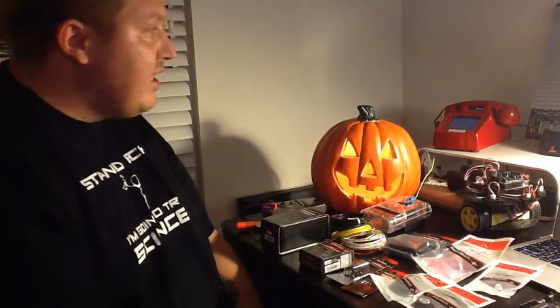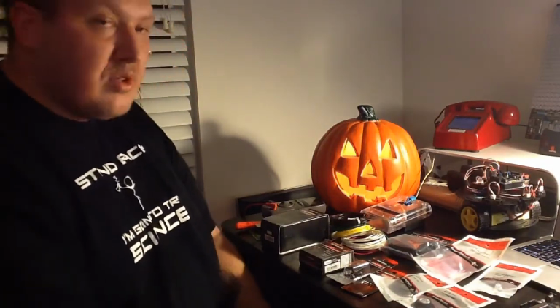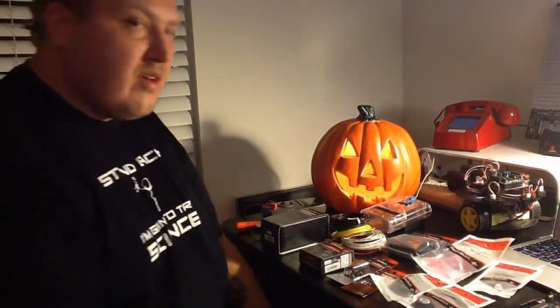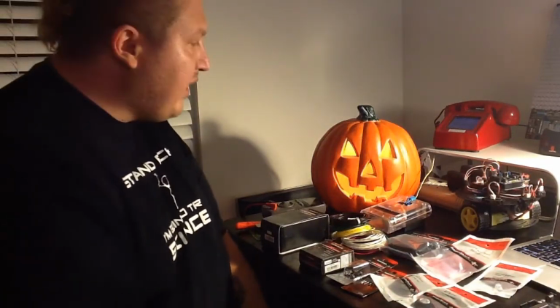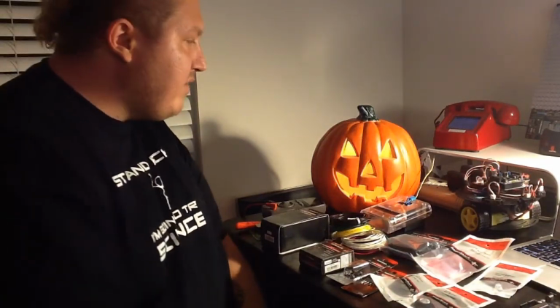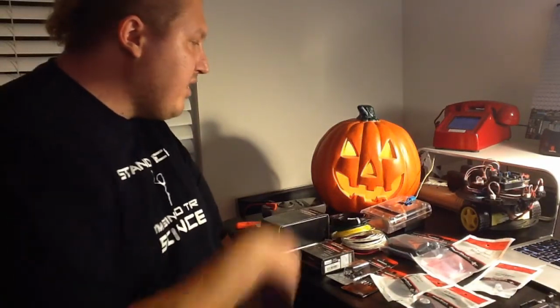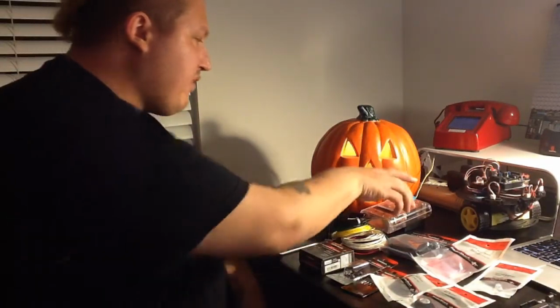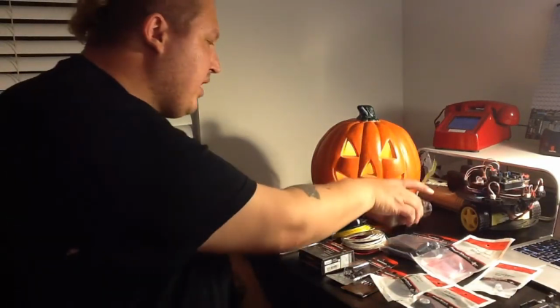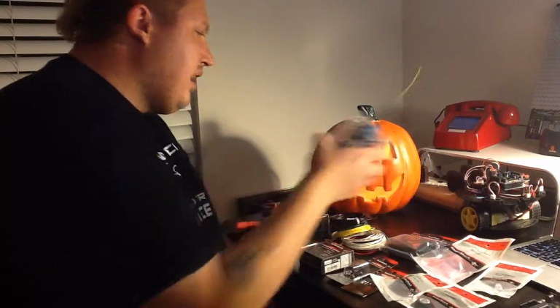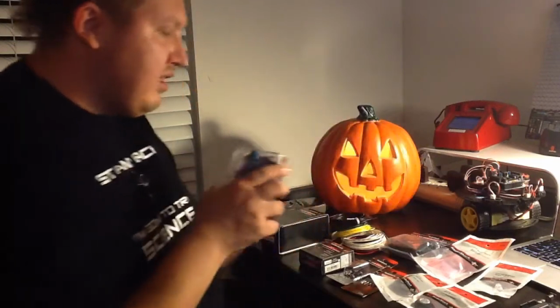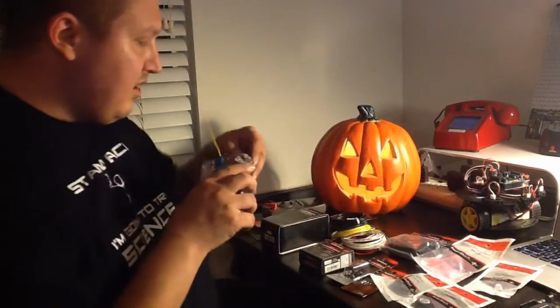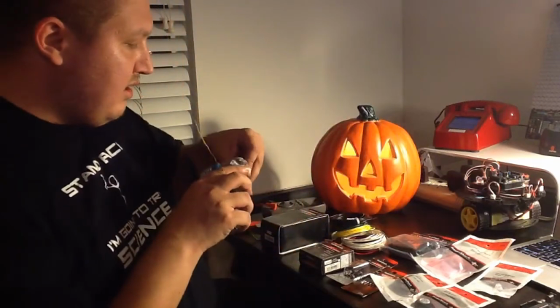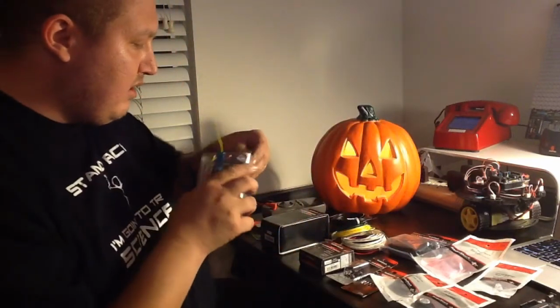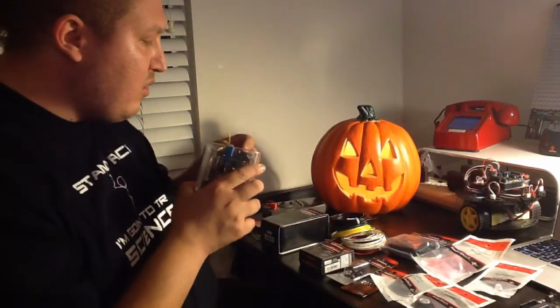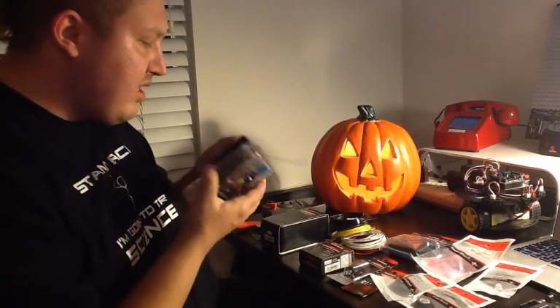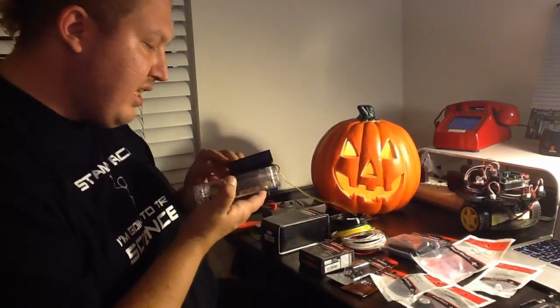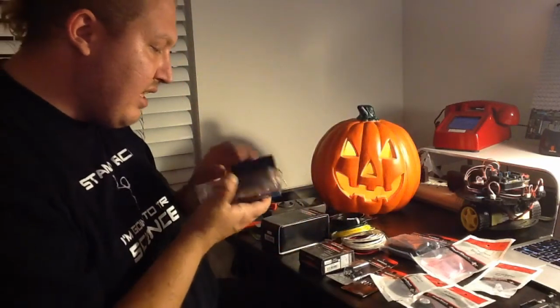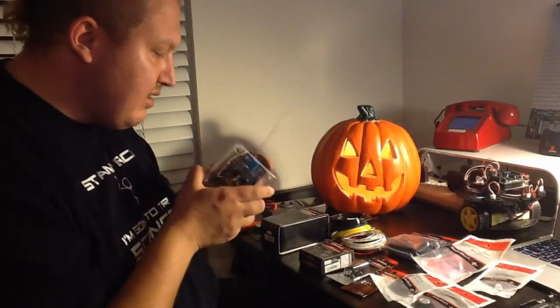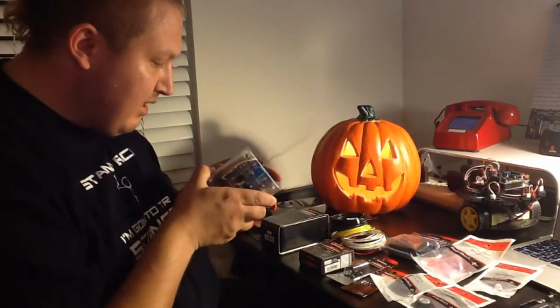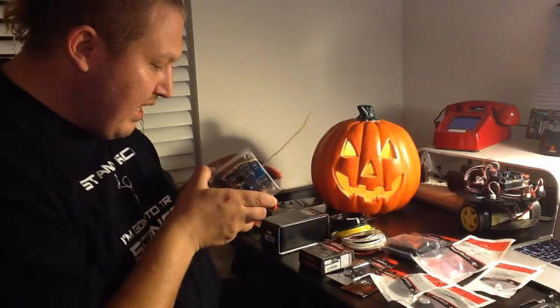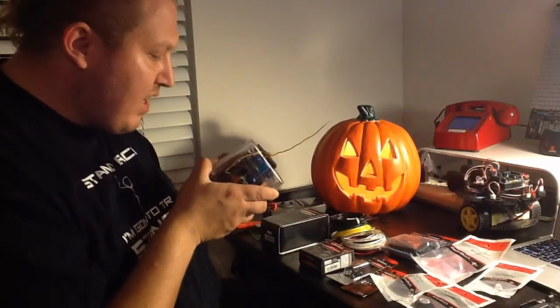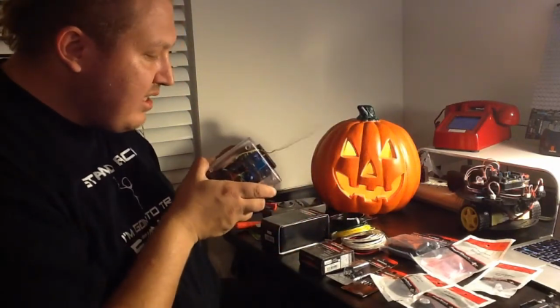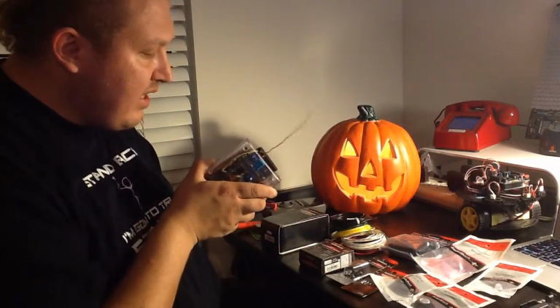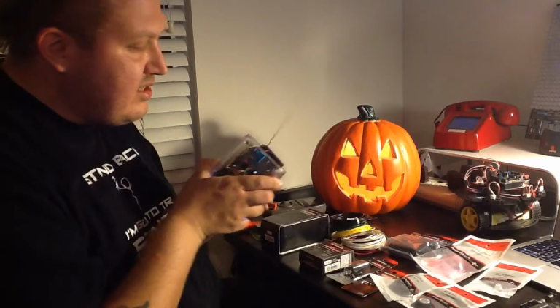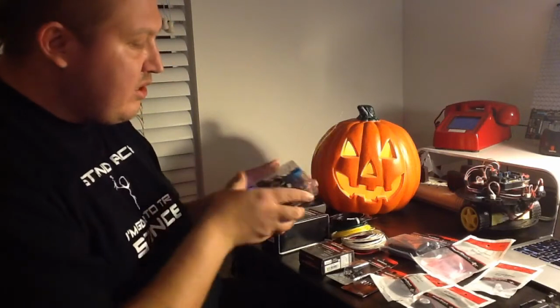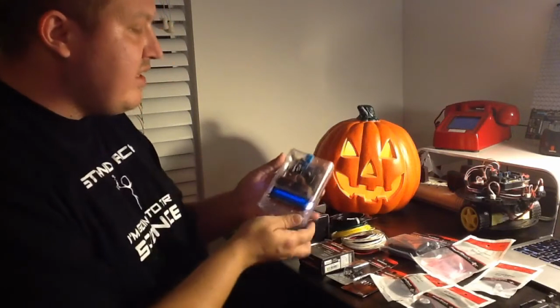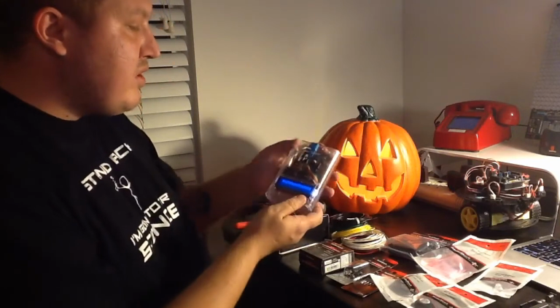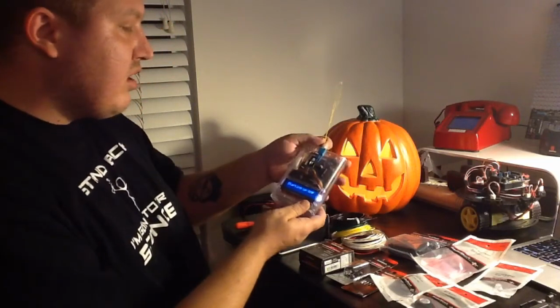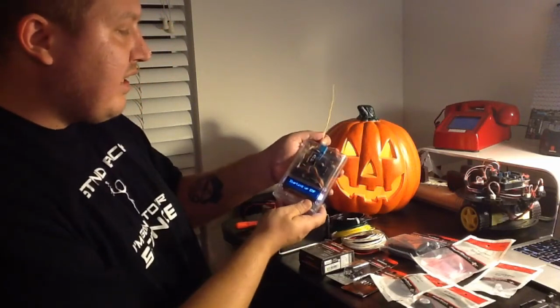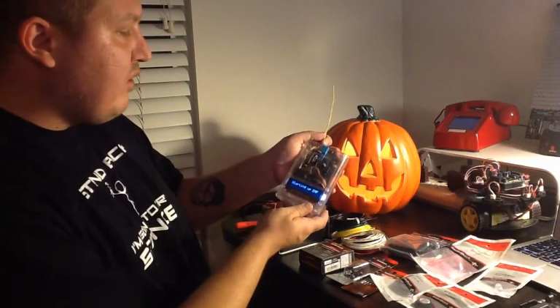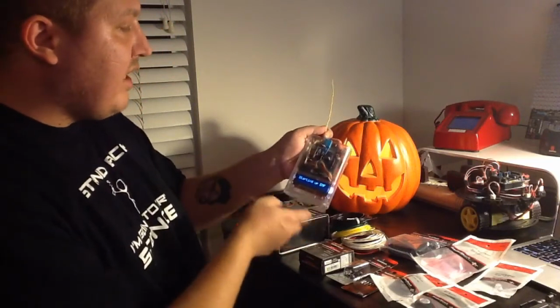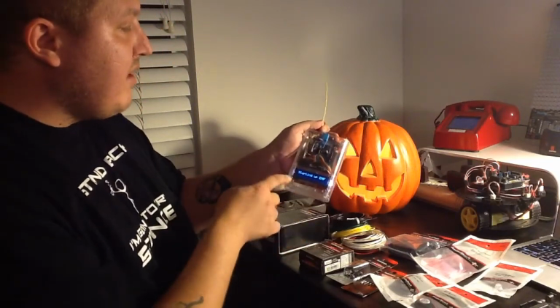I really like the Arduino. I've done everything from a little ghost hunting apparatus that'll show you the temperature and give you an EMF reading on the bottom.